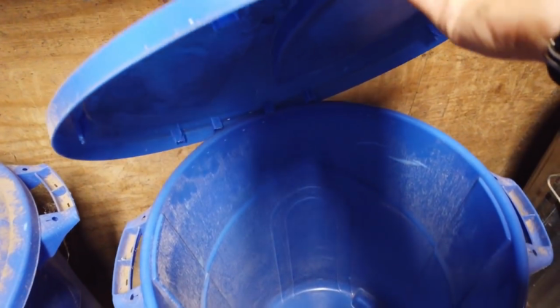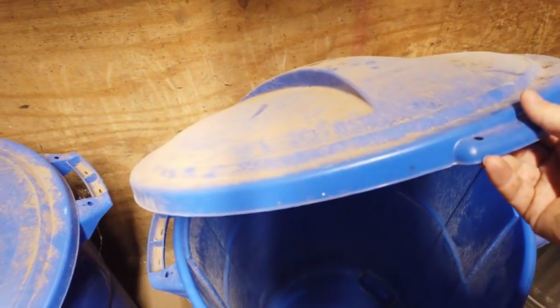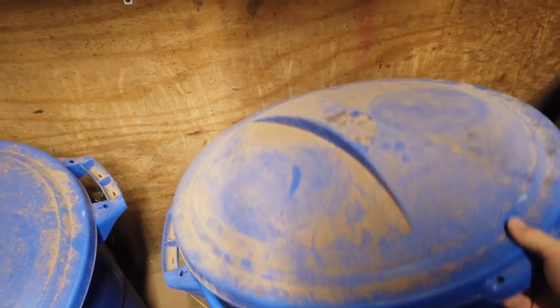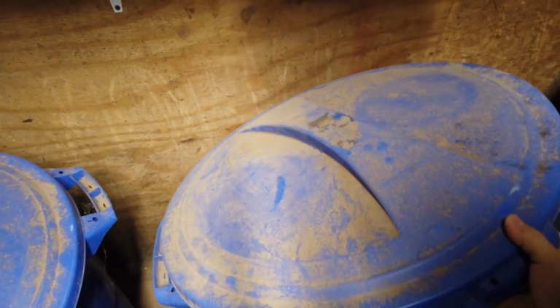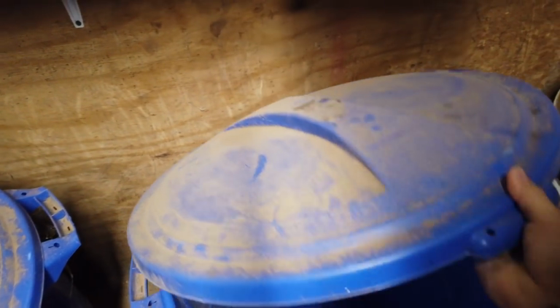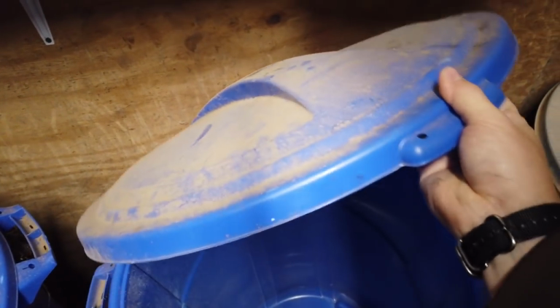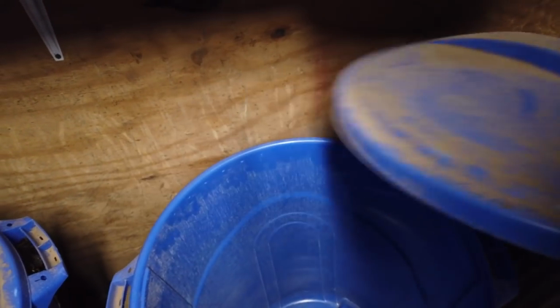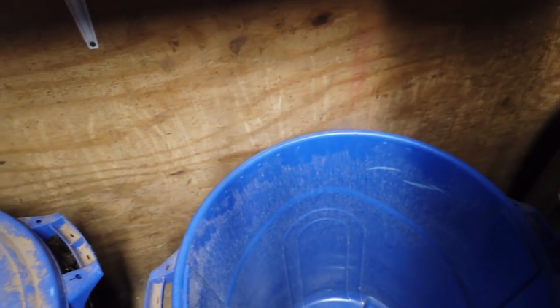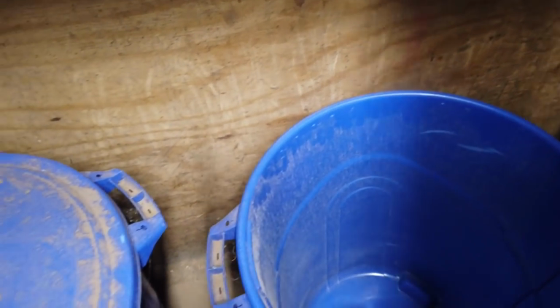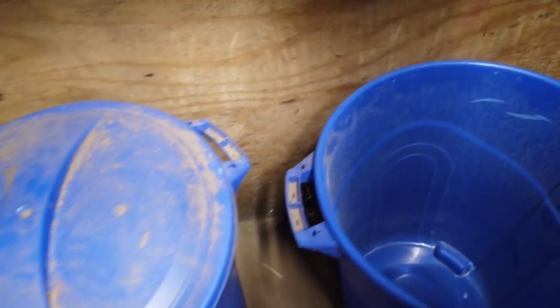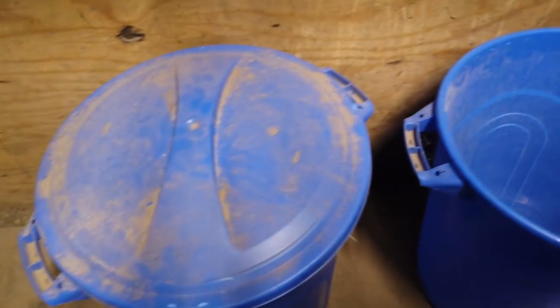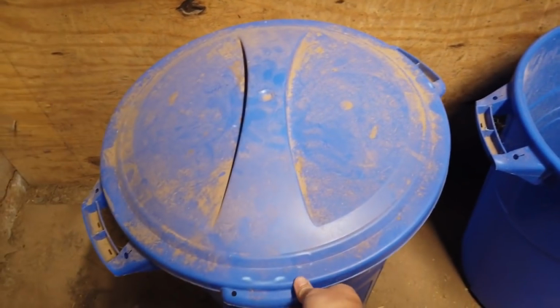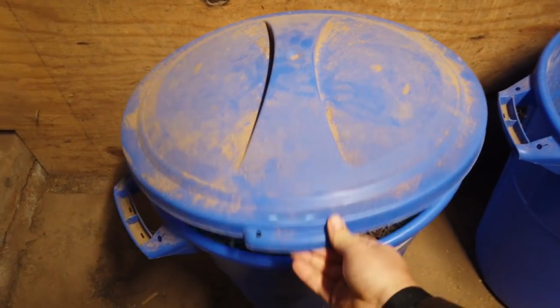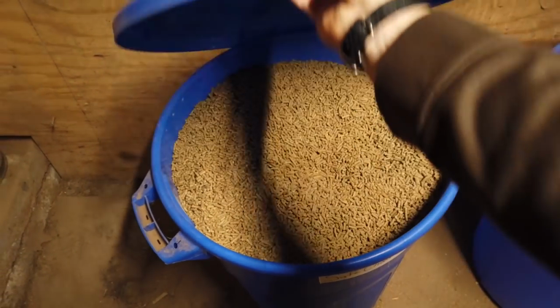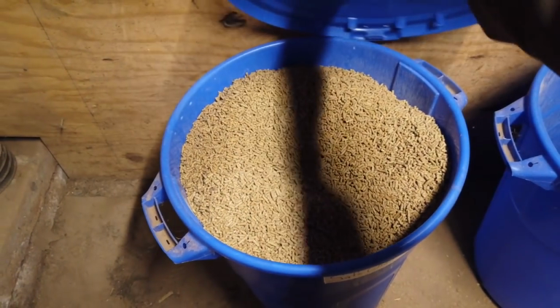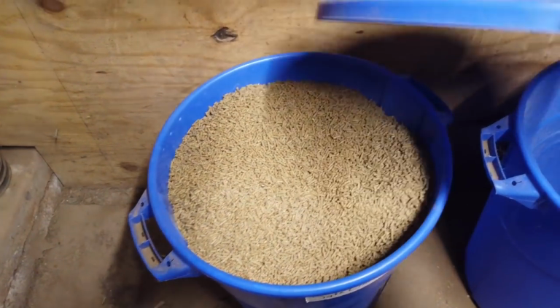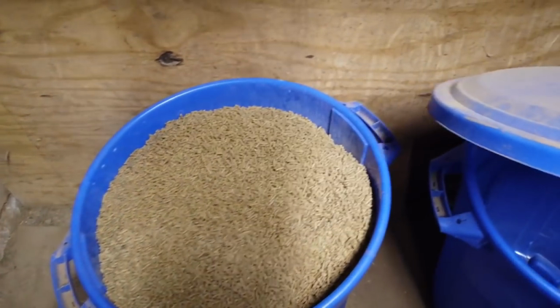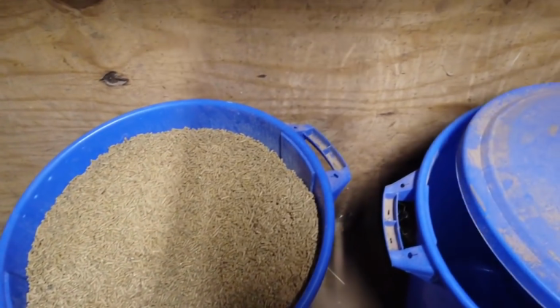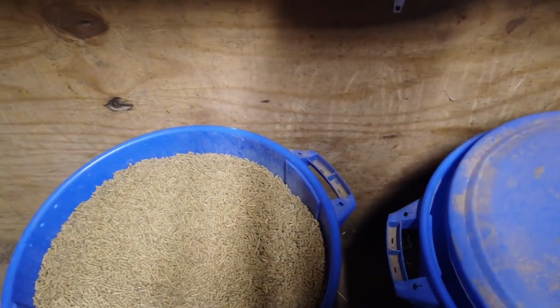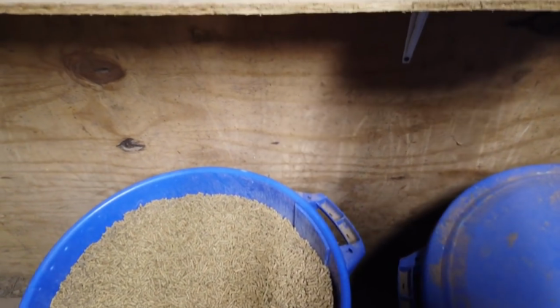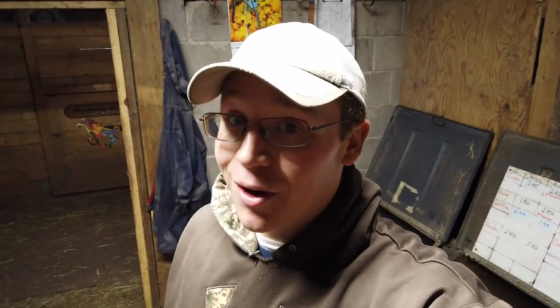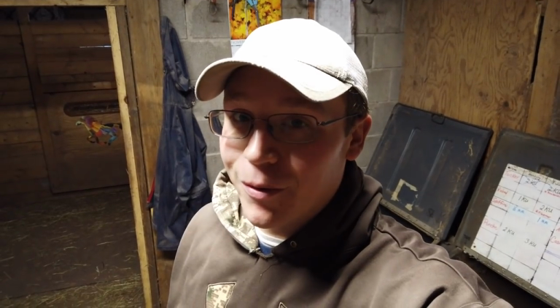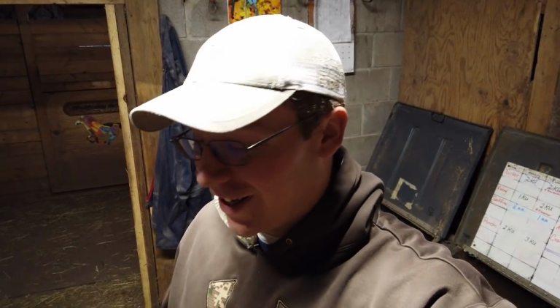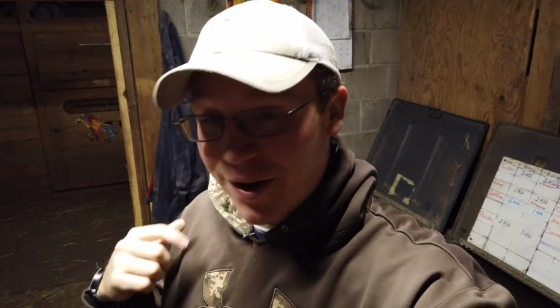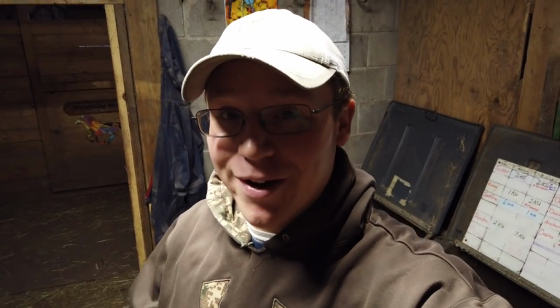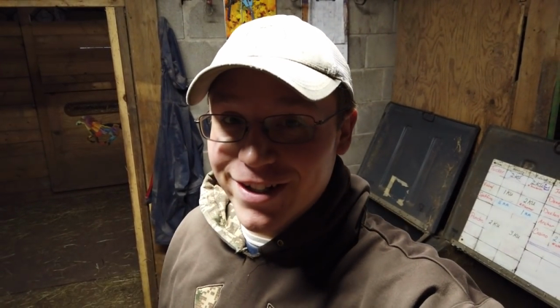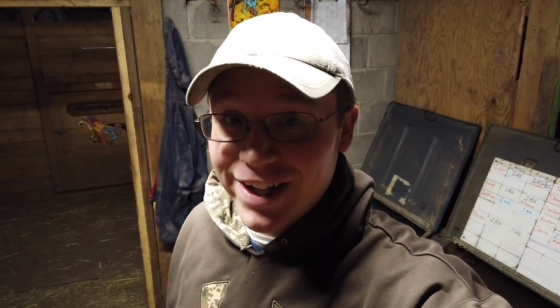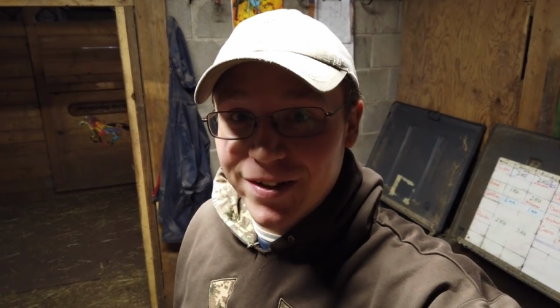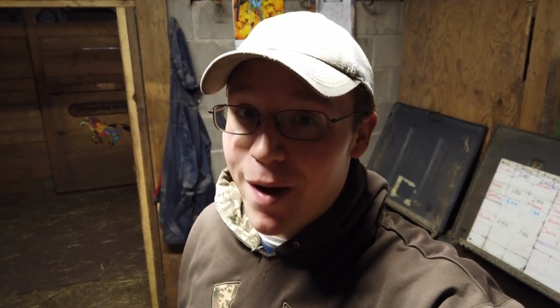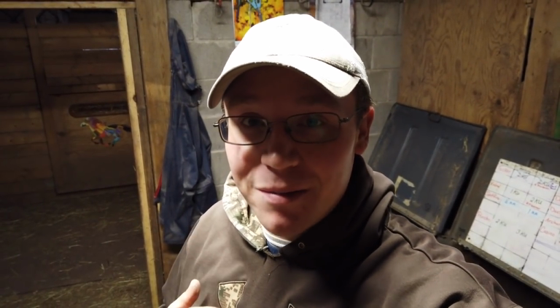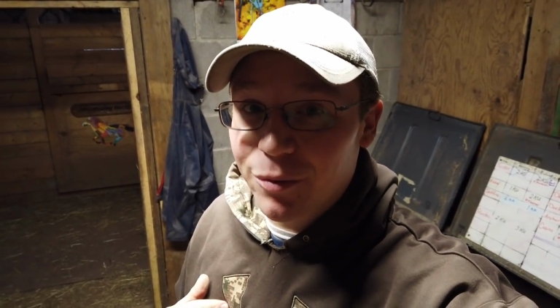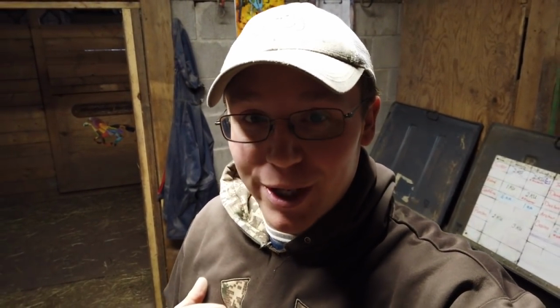We're even out of Safe Choice Maintenance. Looks like we're on our last bin of that too. I better make sure that I get this grain or my mom's going to whoop me.